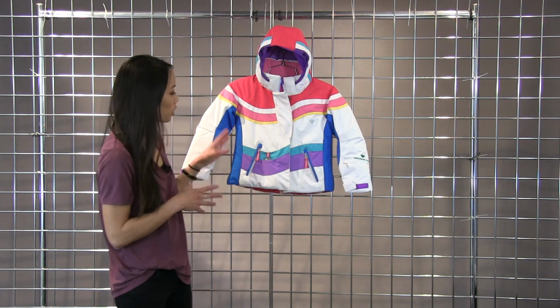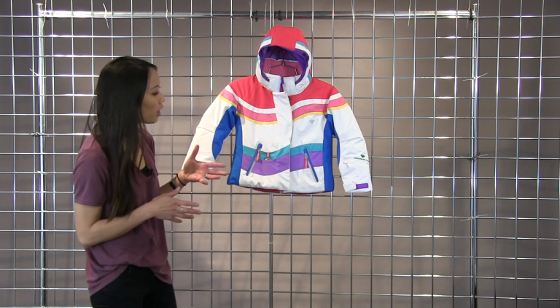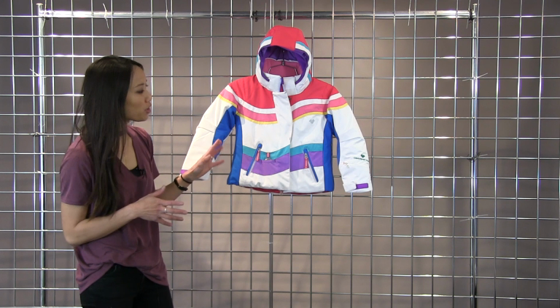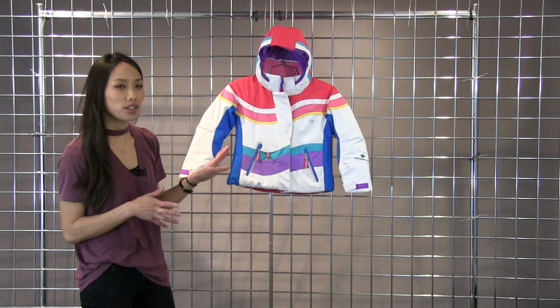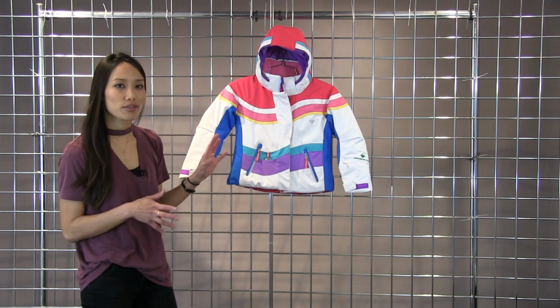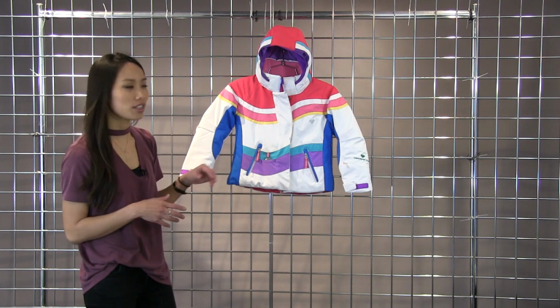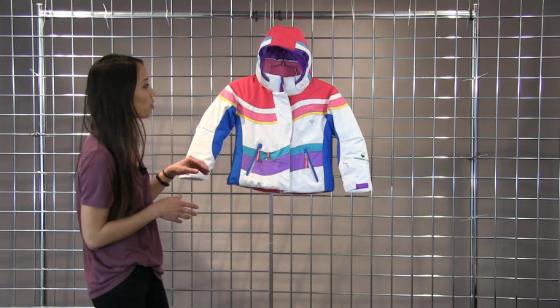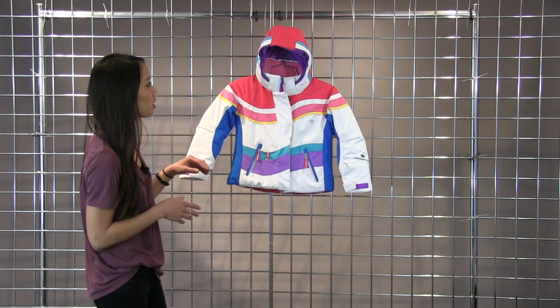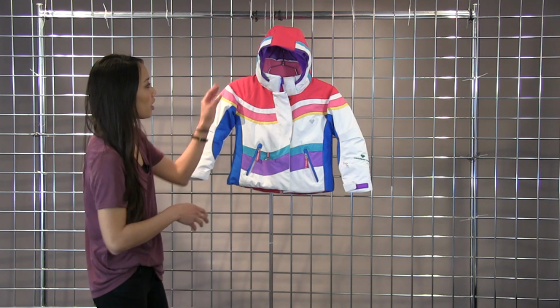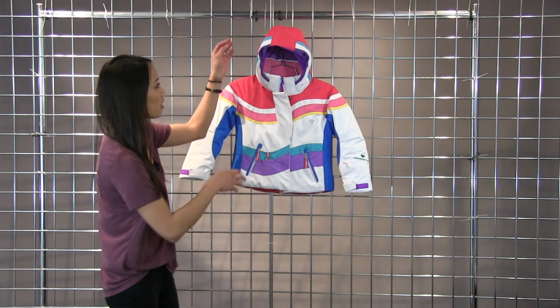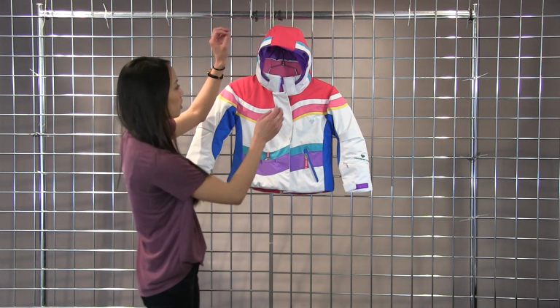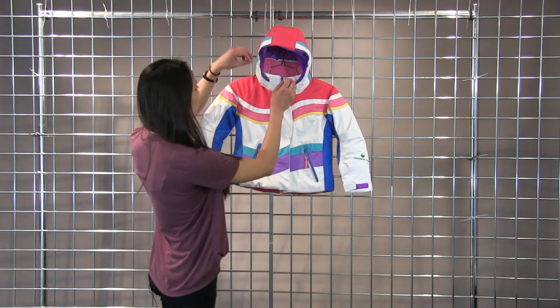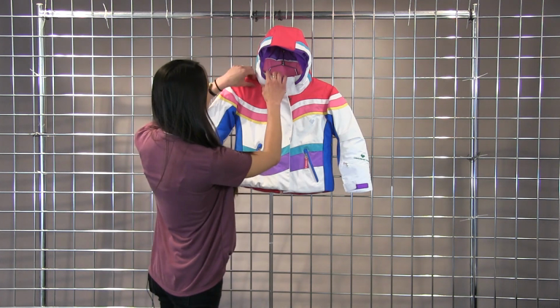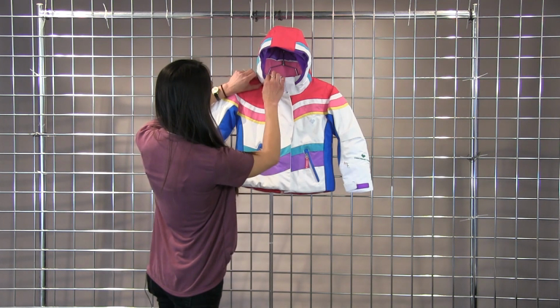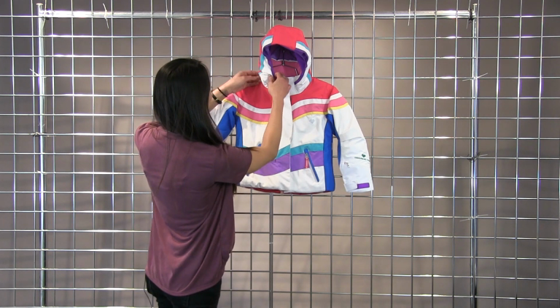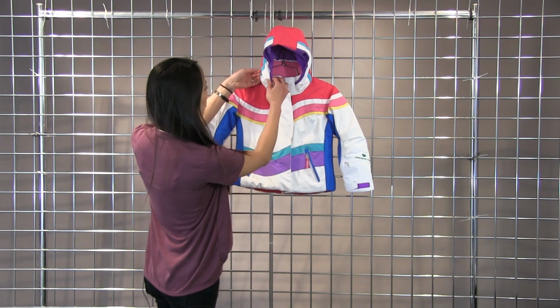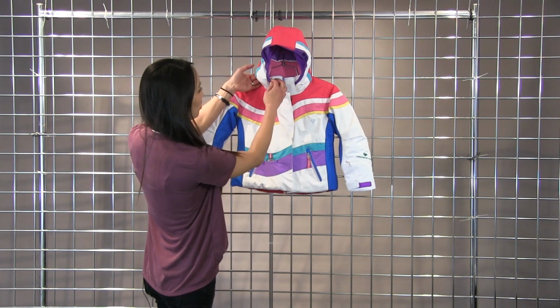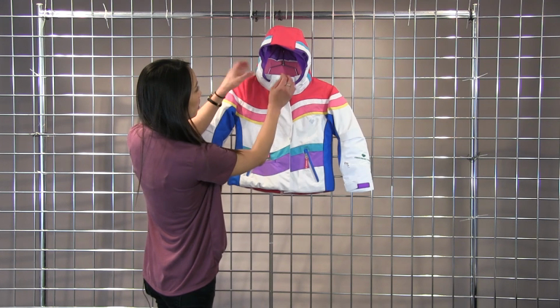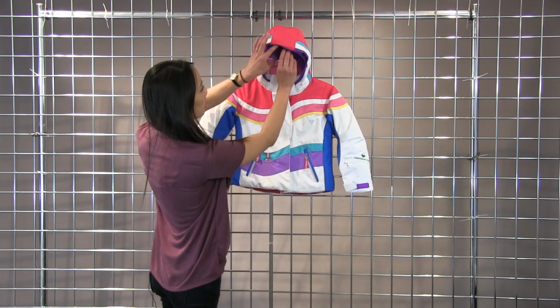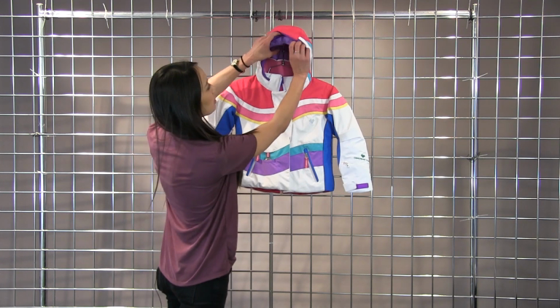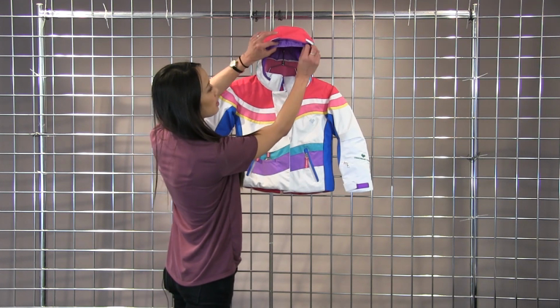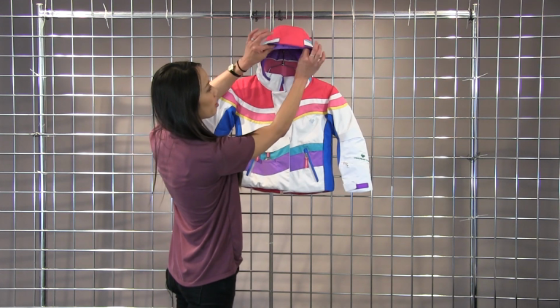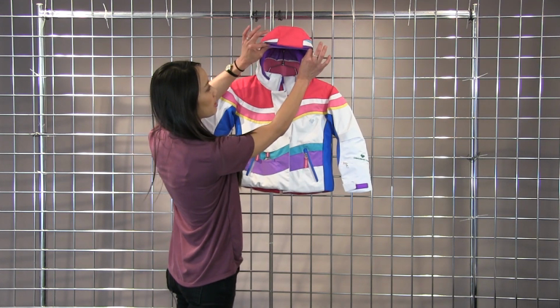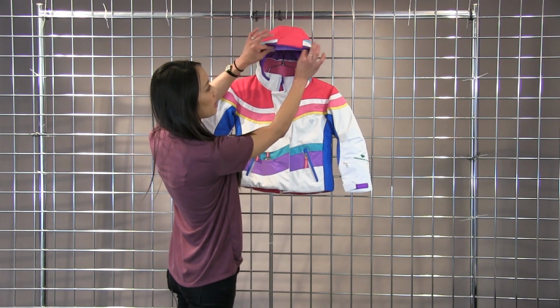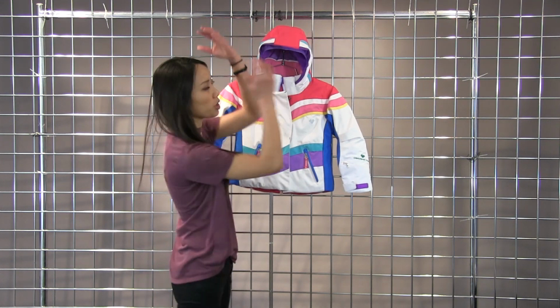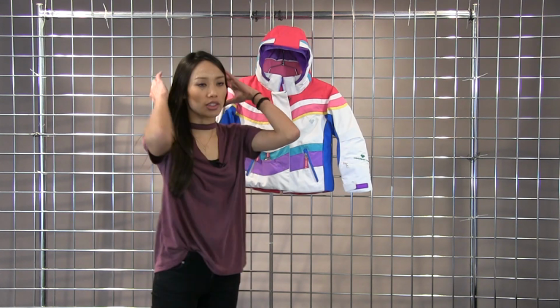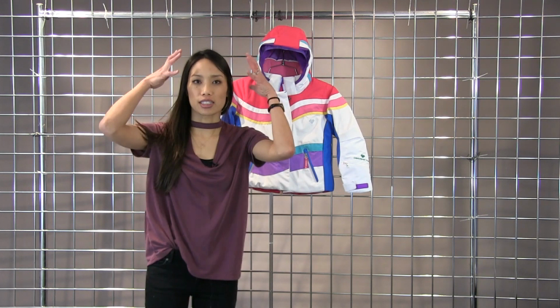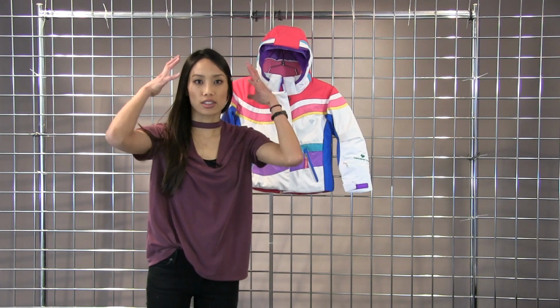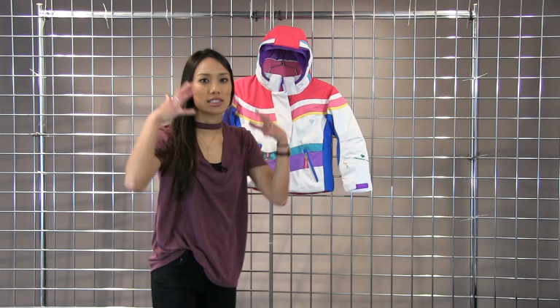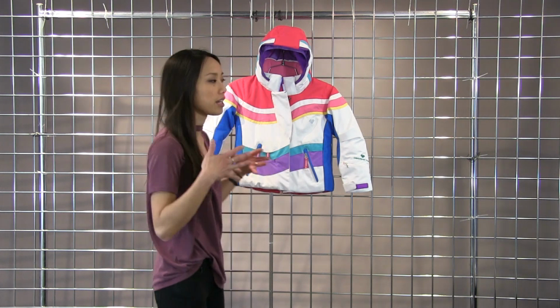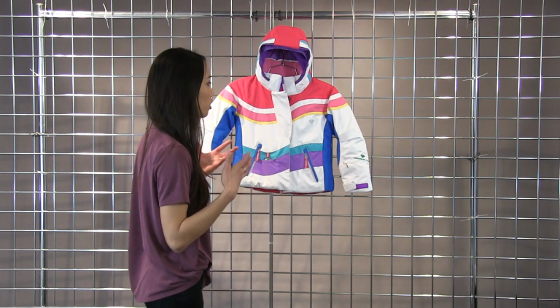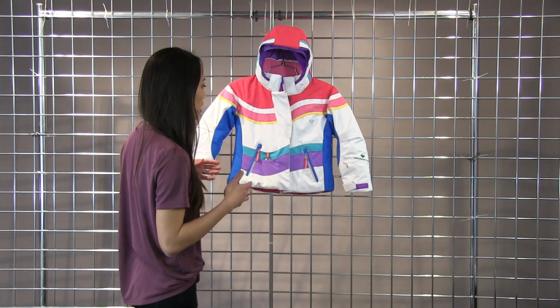Really fun retro look for your little one. The hood here is removable and it has an elastic band on the inside so when you're wearing the hood it stays on nice and tight over the head.